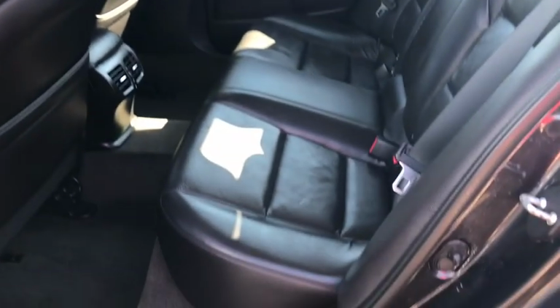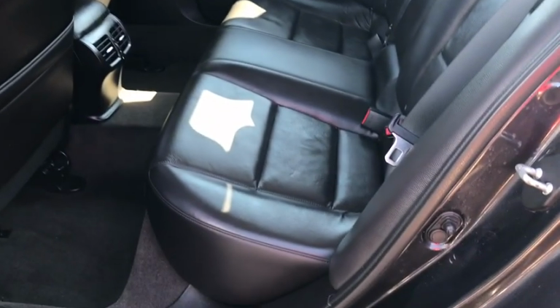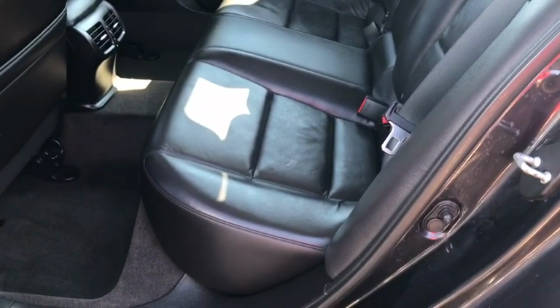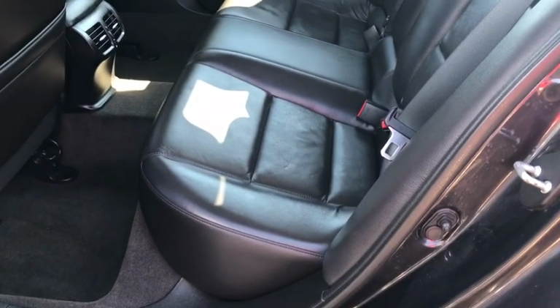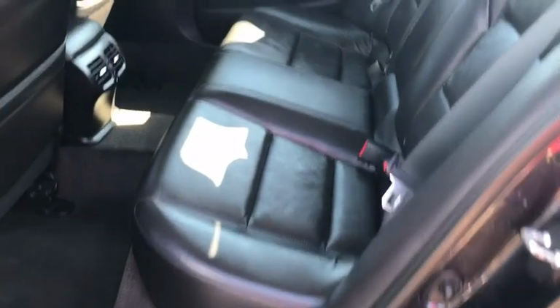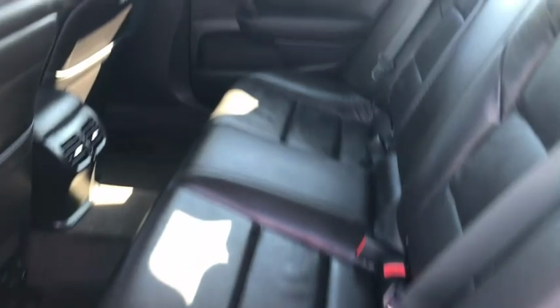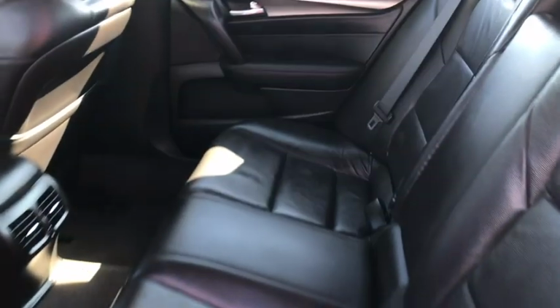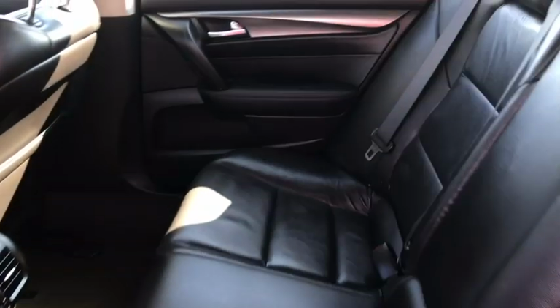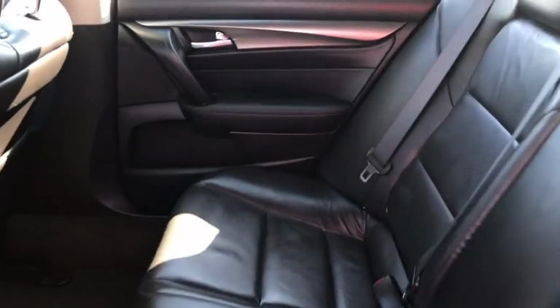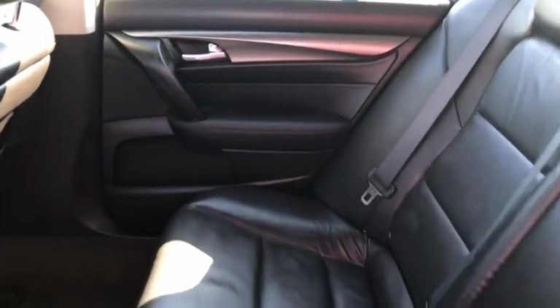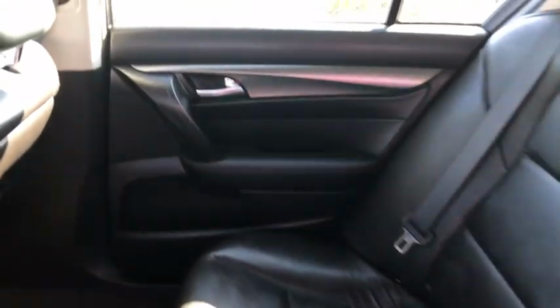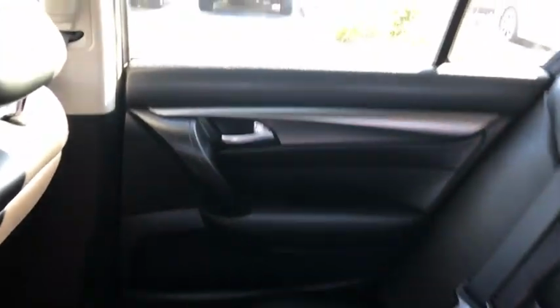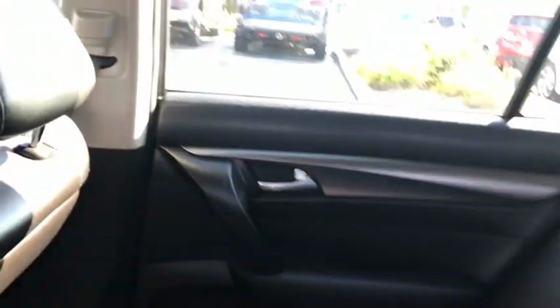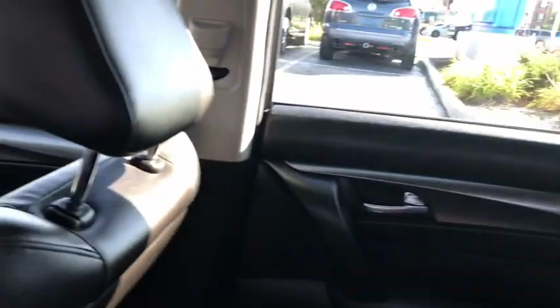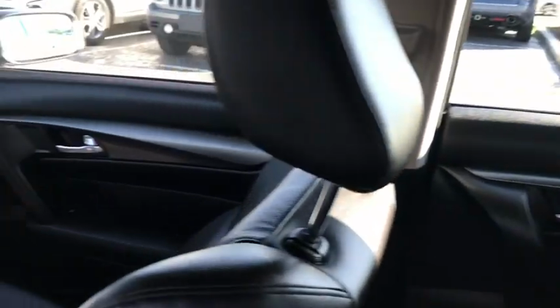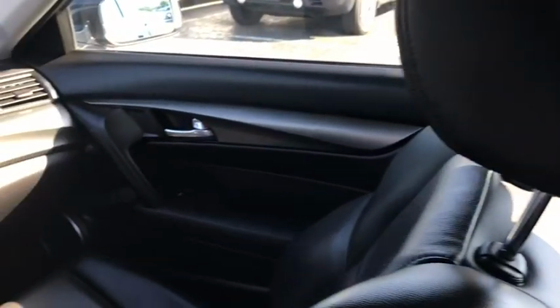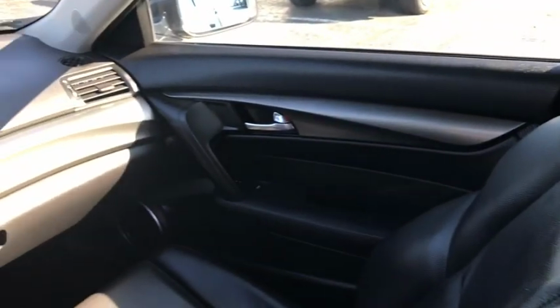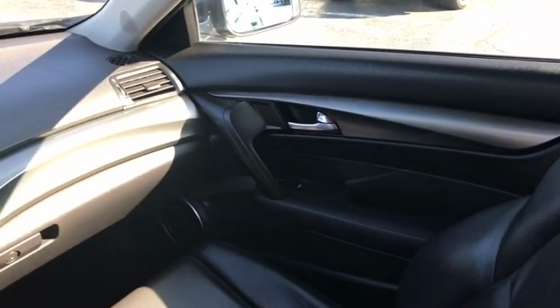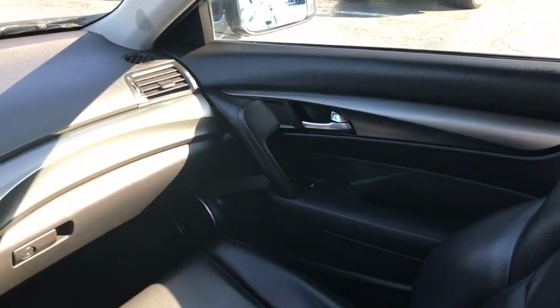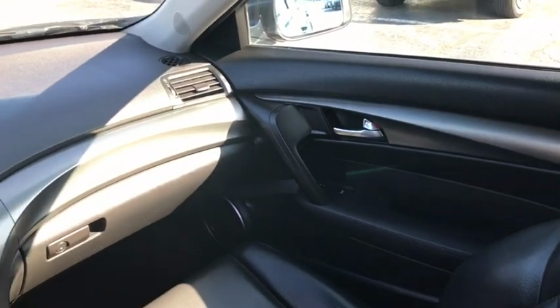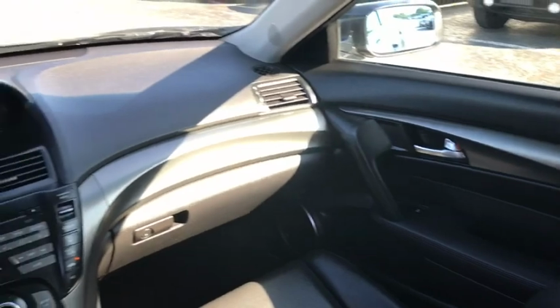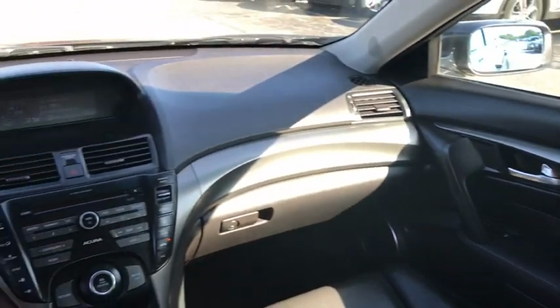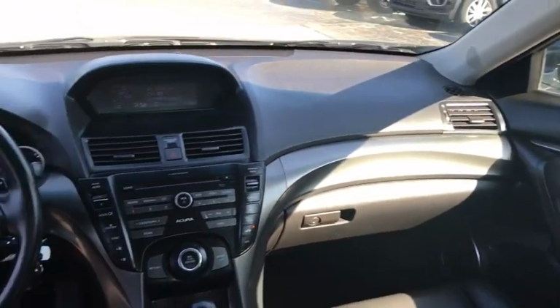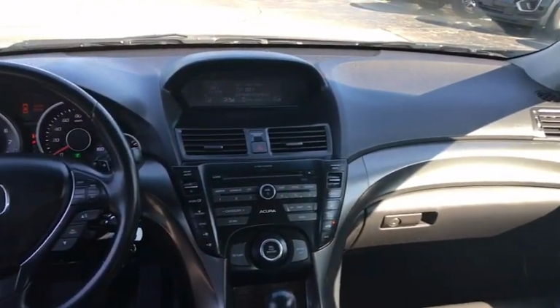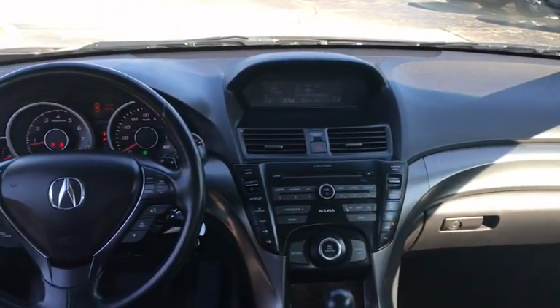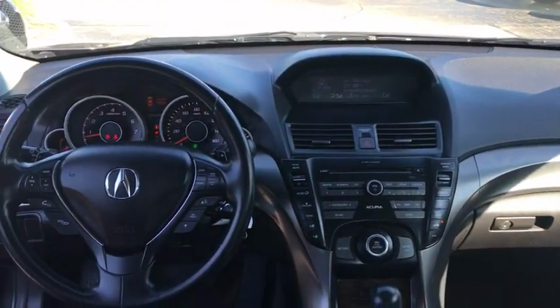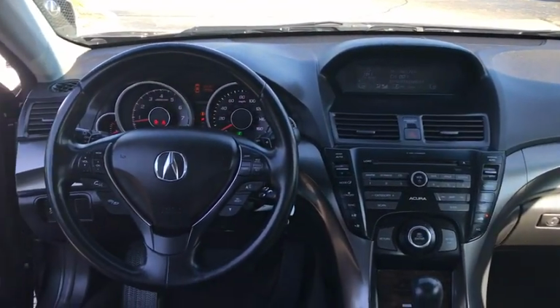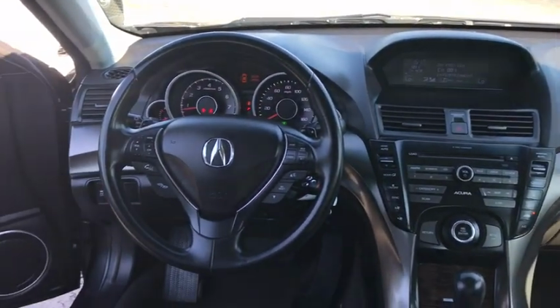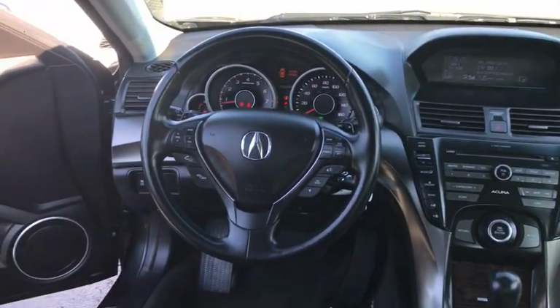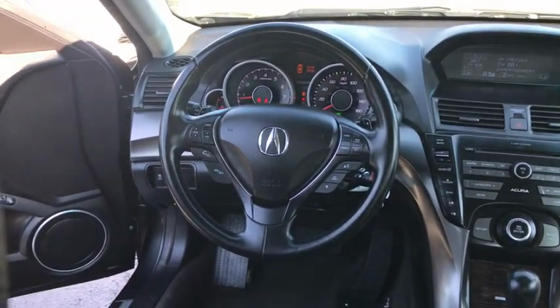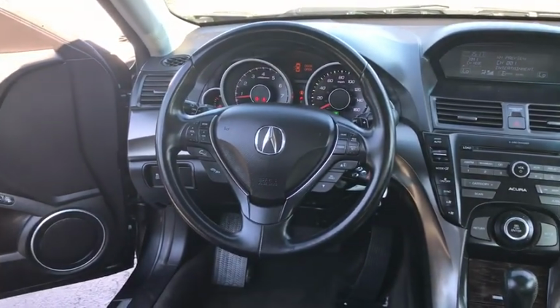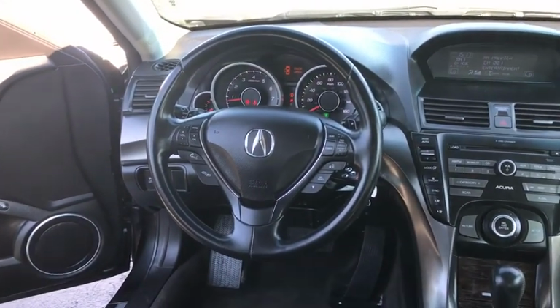Rear window defroster, power windows, fog lights, security system, electronic stability control, compass, trip computer, heated front seat, brake assist, power moonroof.